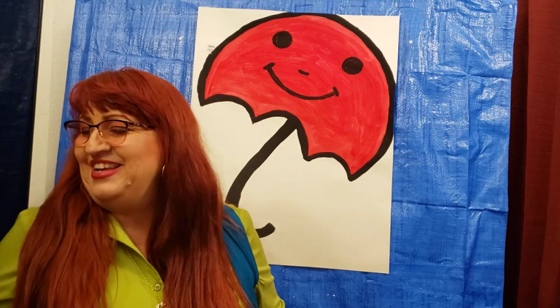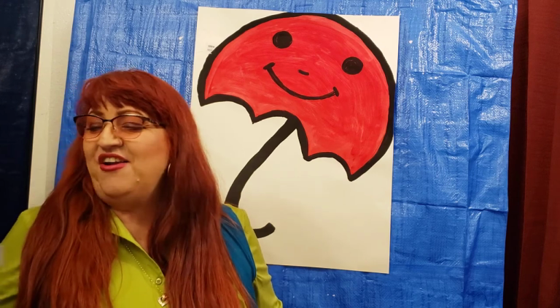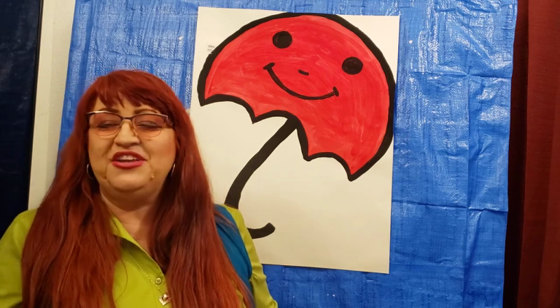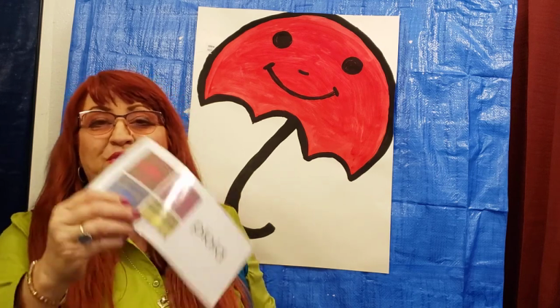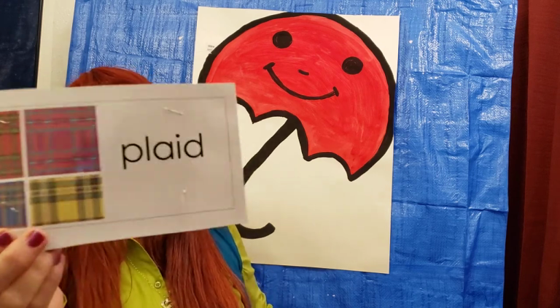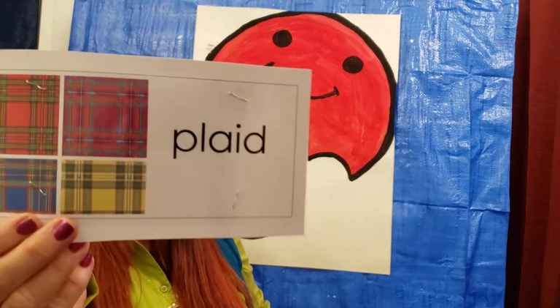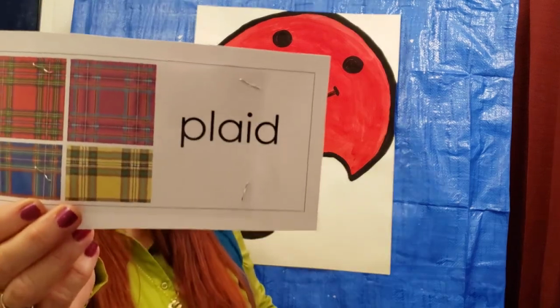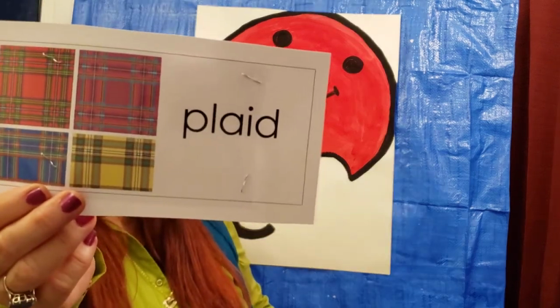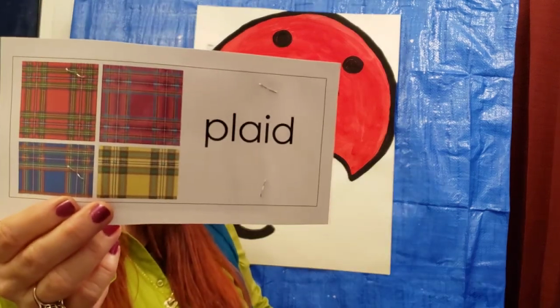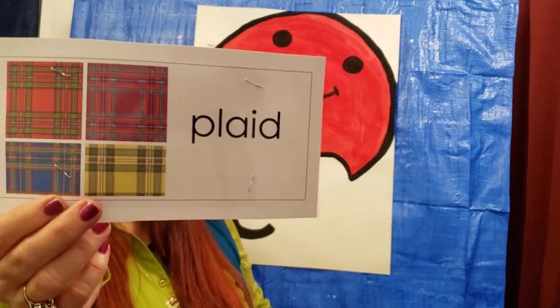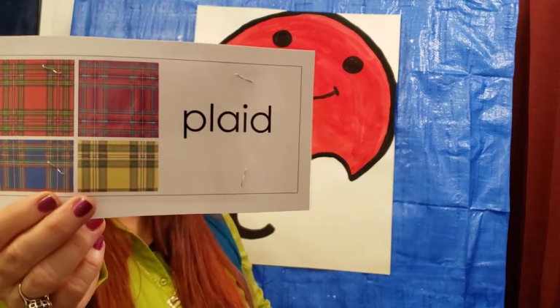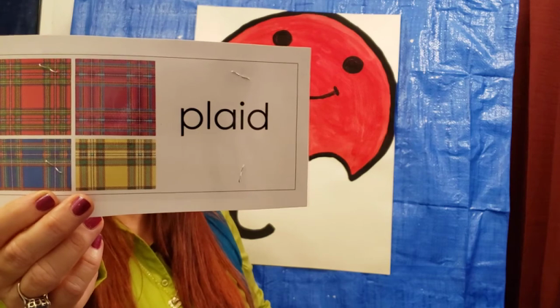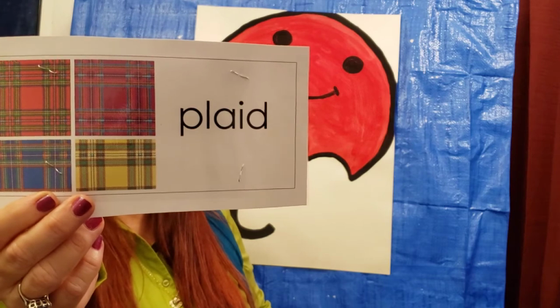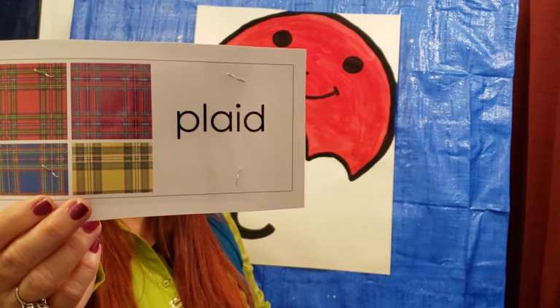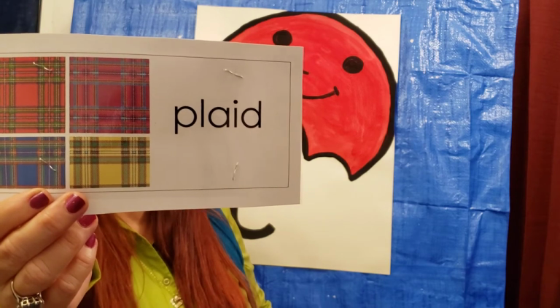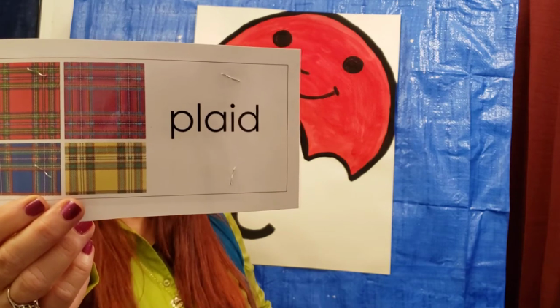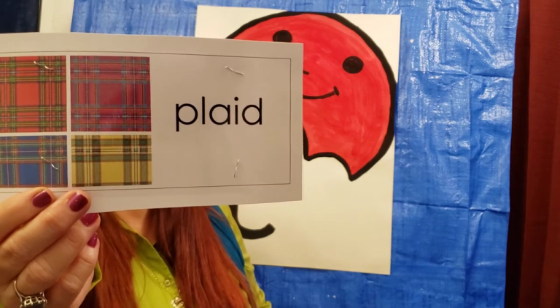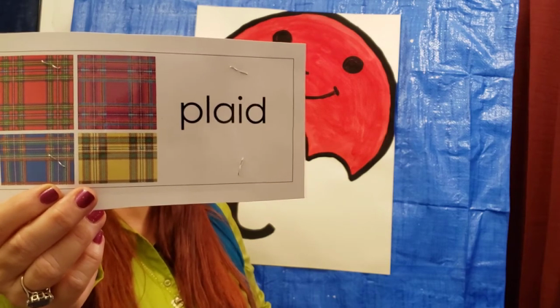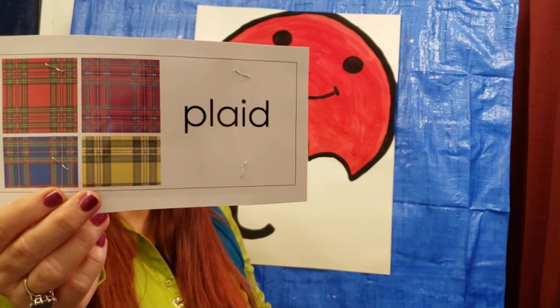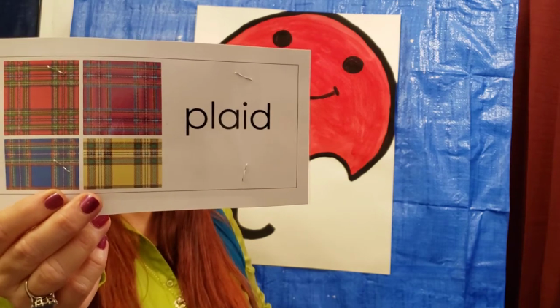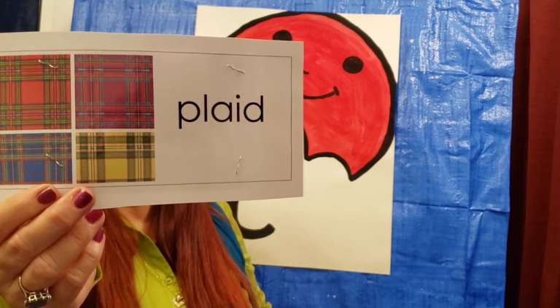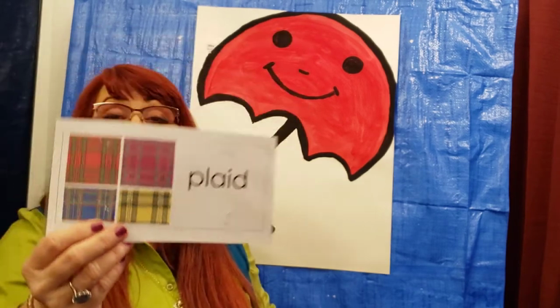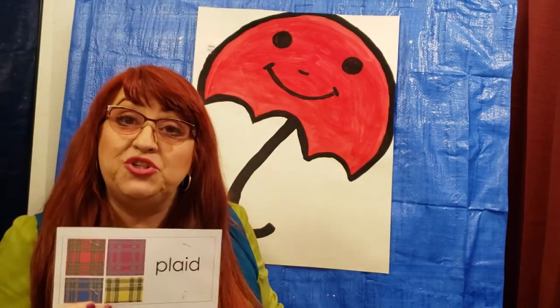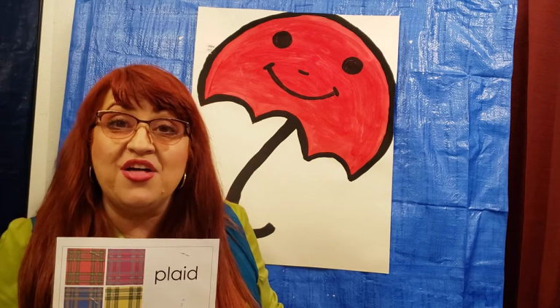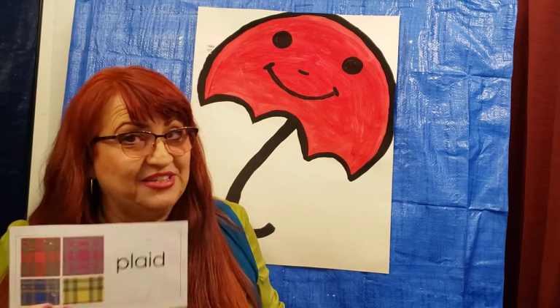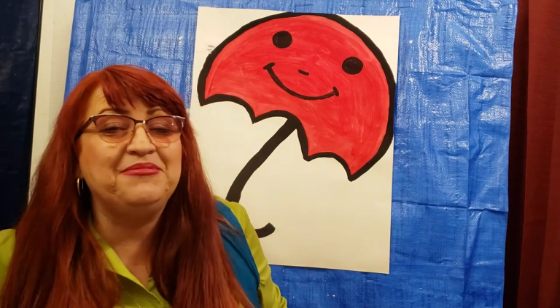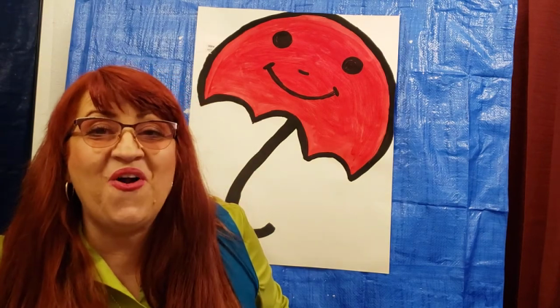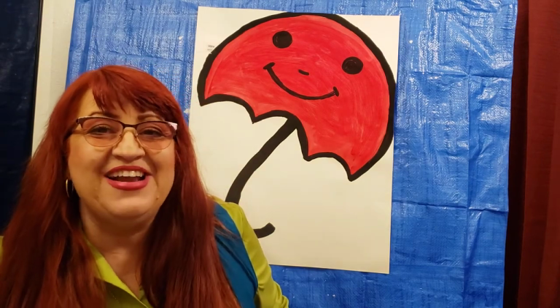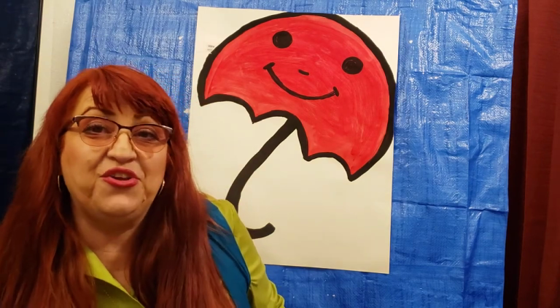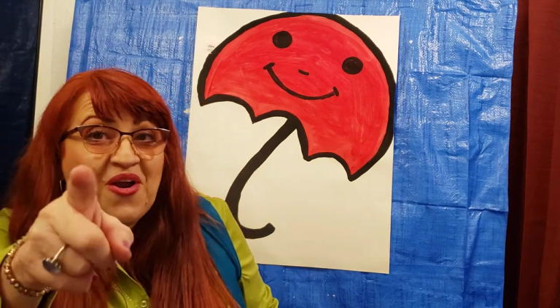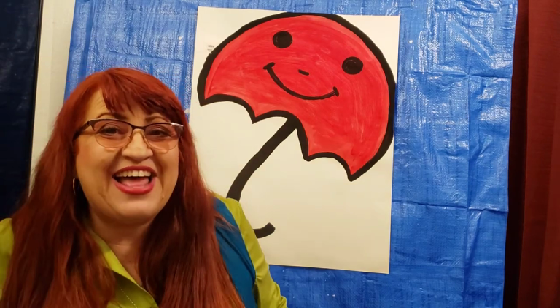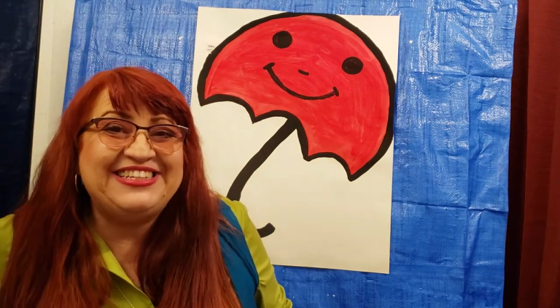Our next vocabulary word is Plaid. Plaid is a cloth with a pattern of stripes, sometimes in squares, sometimes two colors, sometimes more. Are you wearing plaid today?